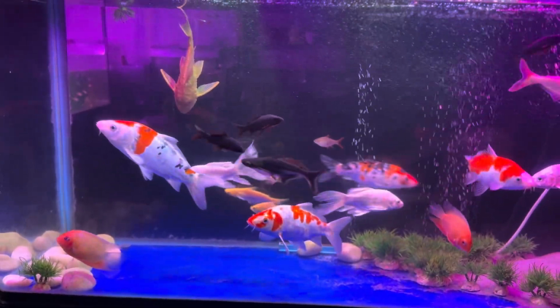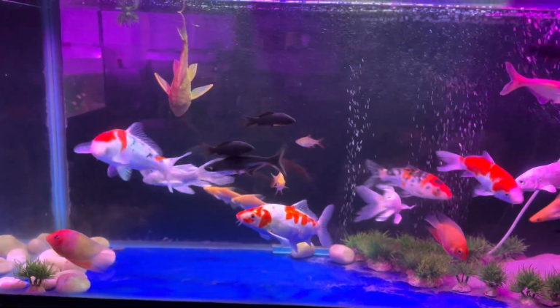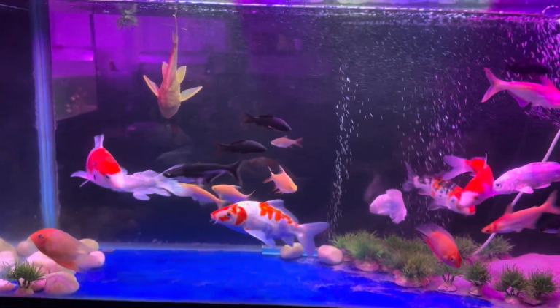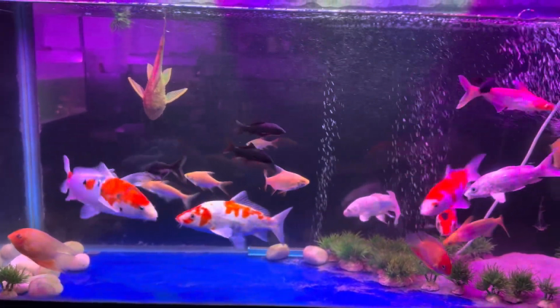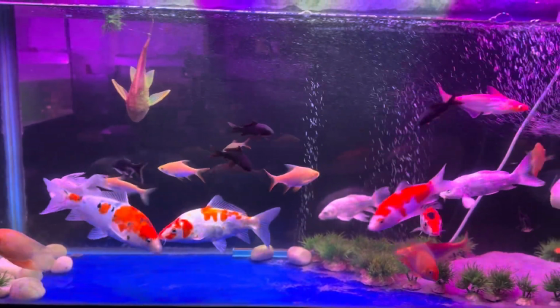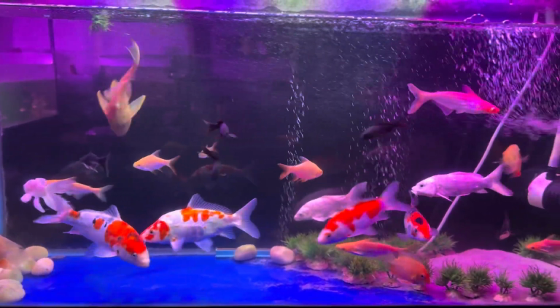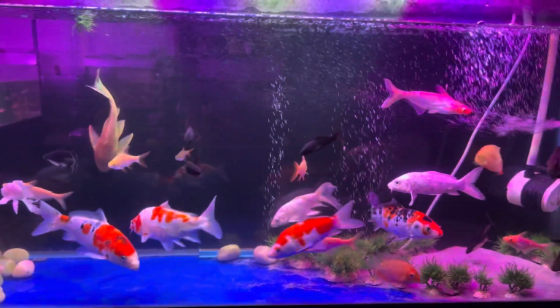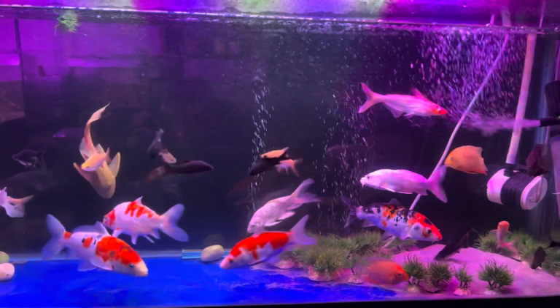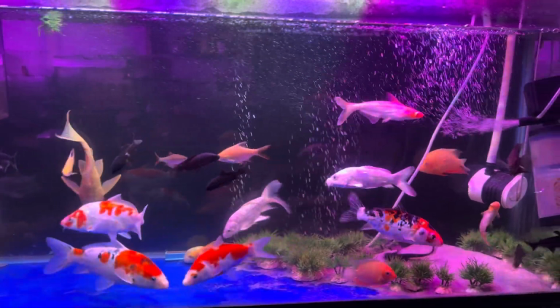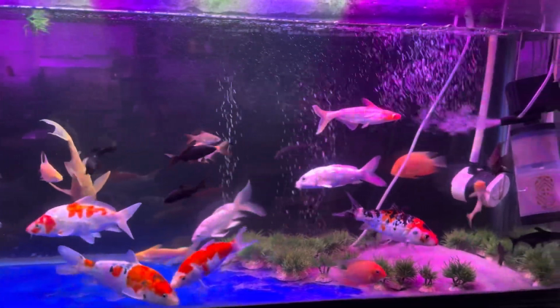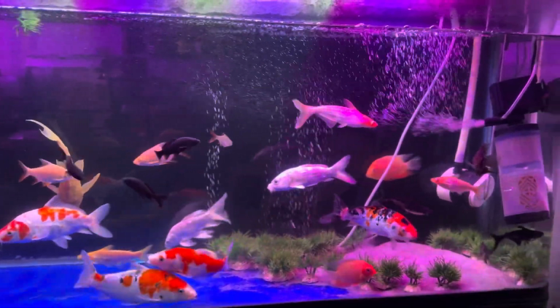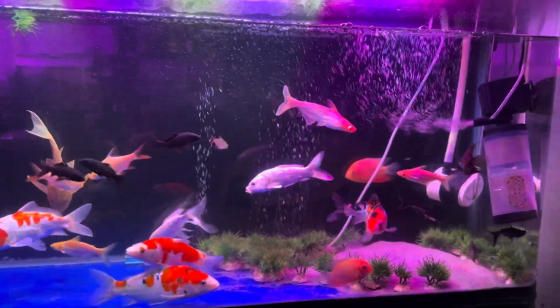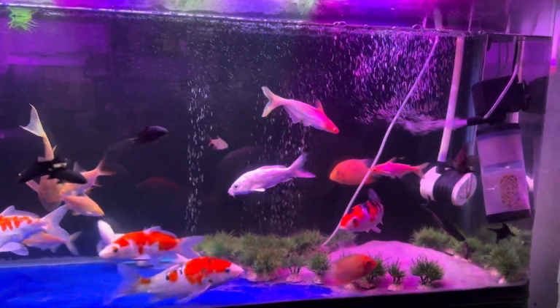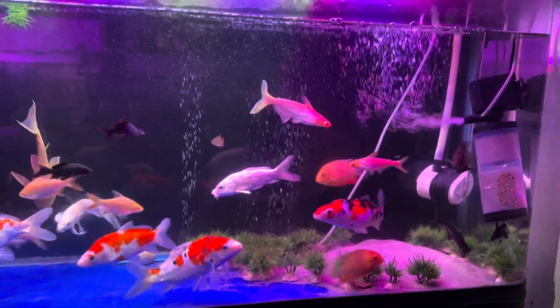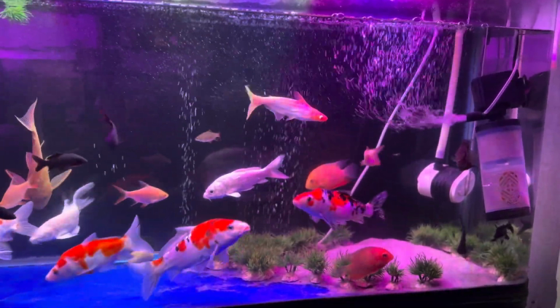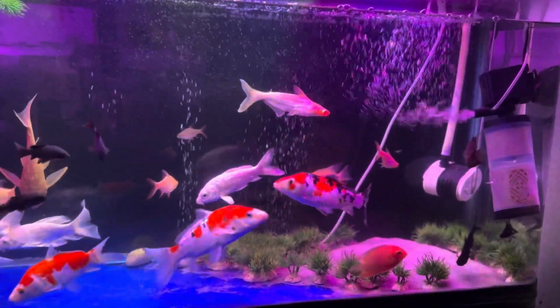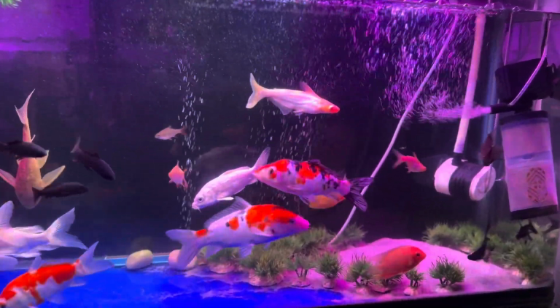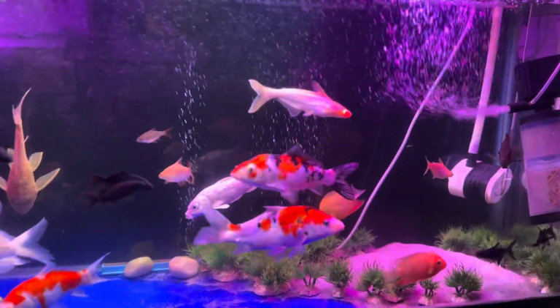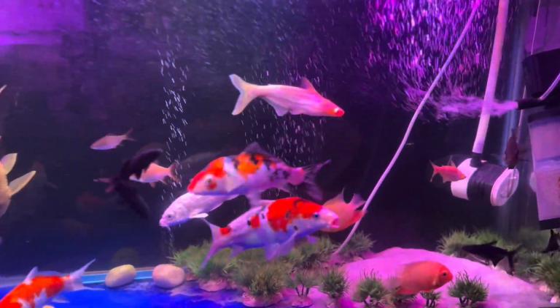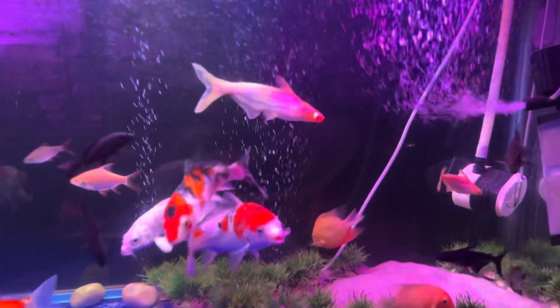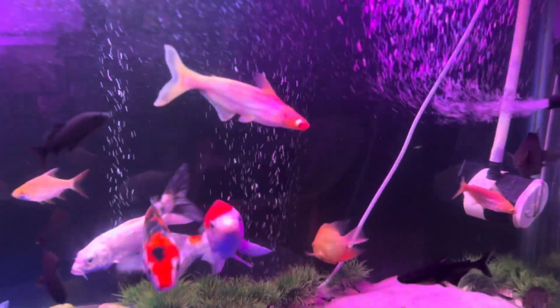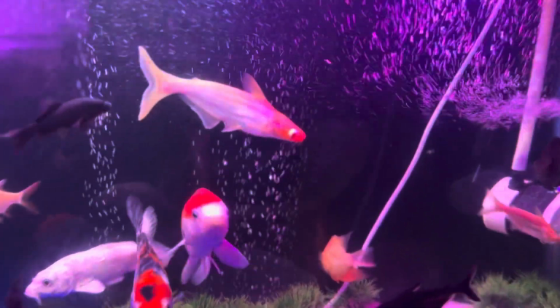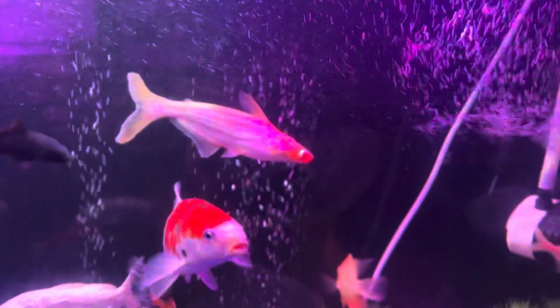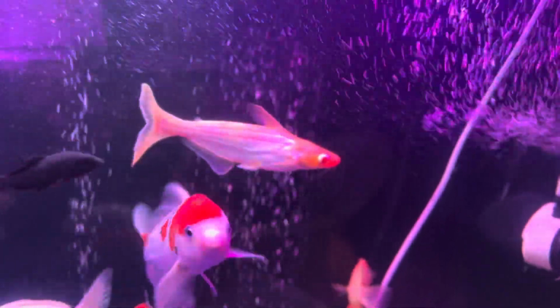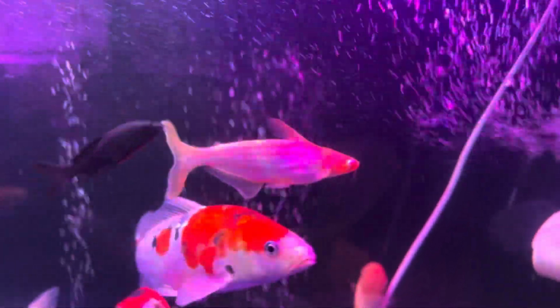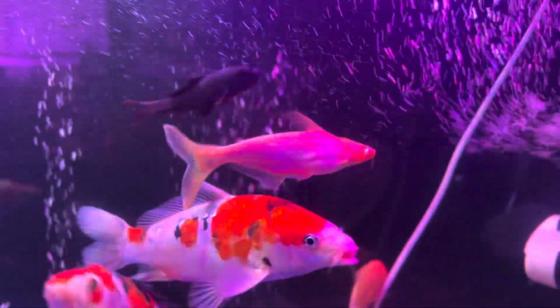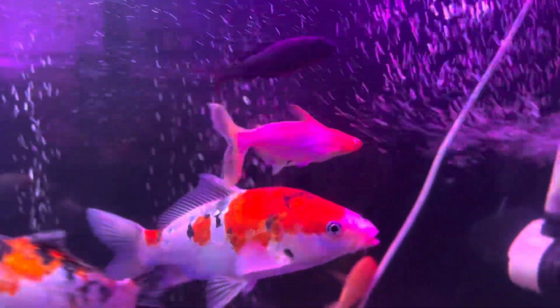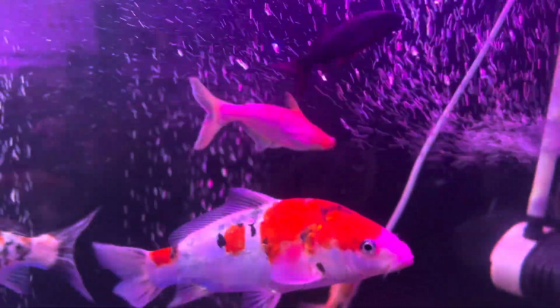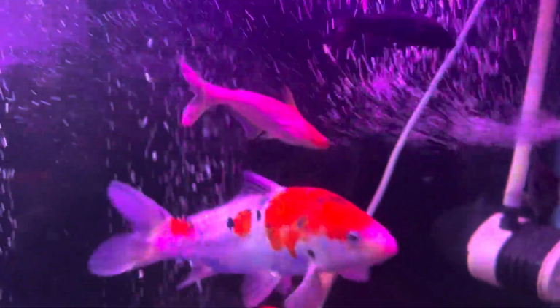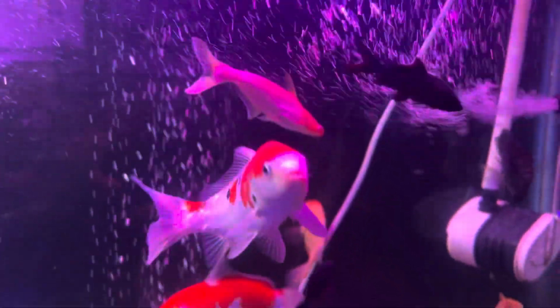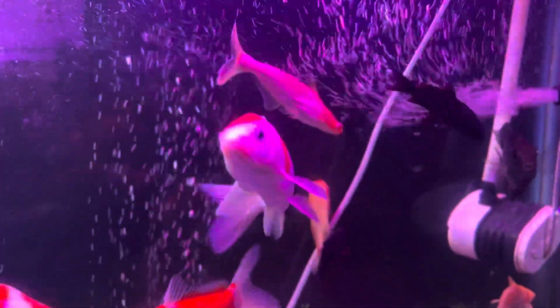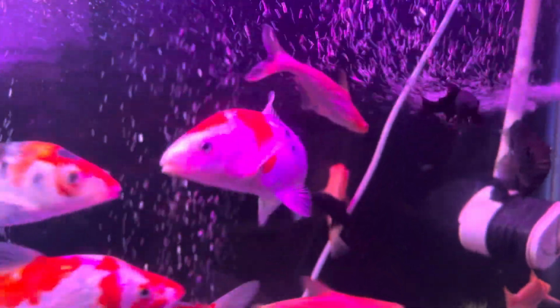So our display tank looks like this. At night, when we have the lights on and everything is set up, we keep the lights moving — it feels very relaxing and soothing.